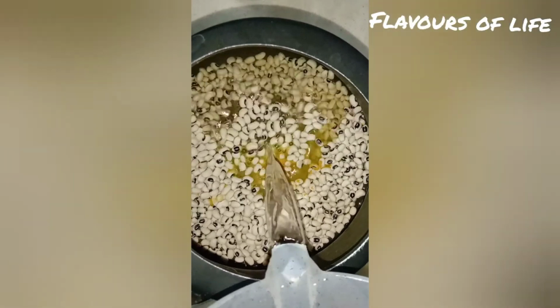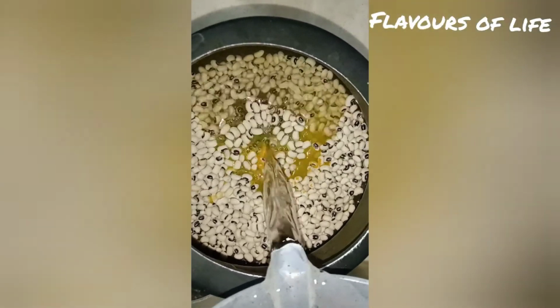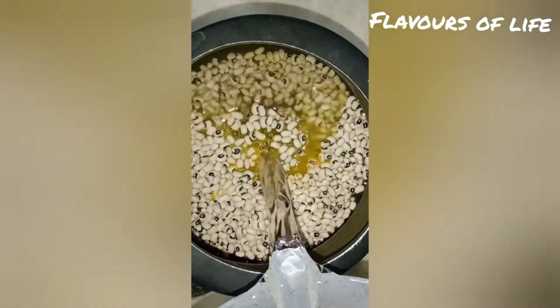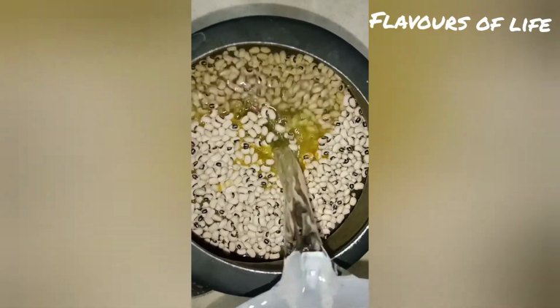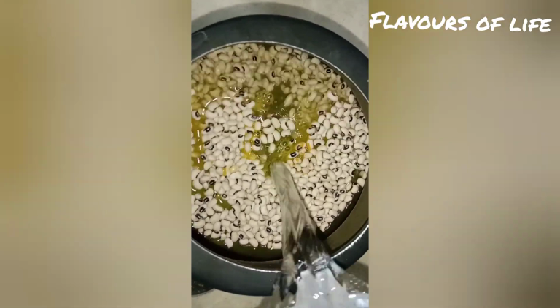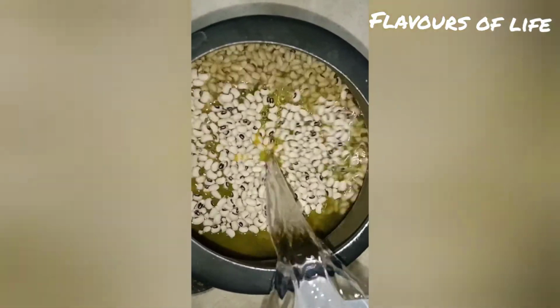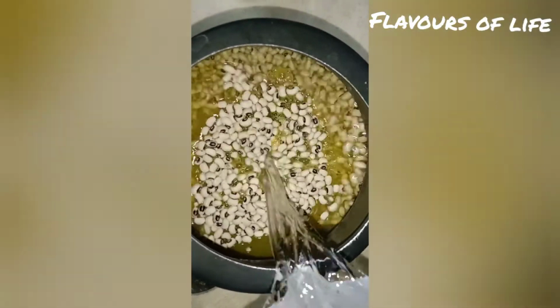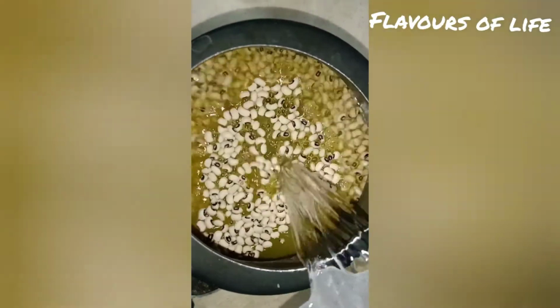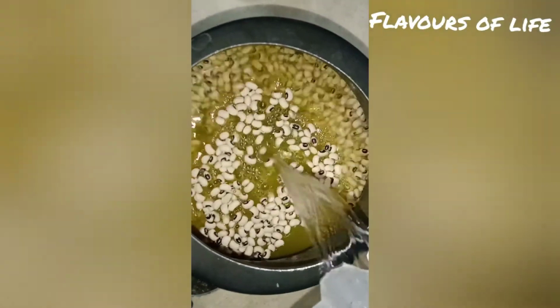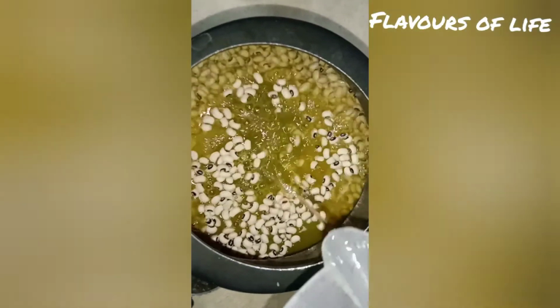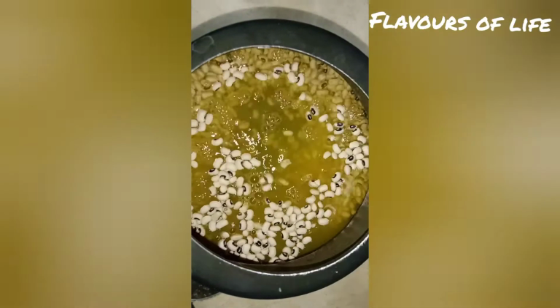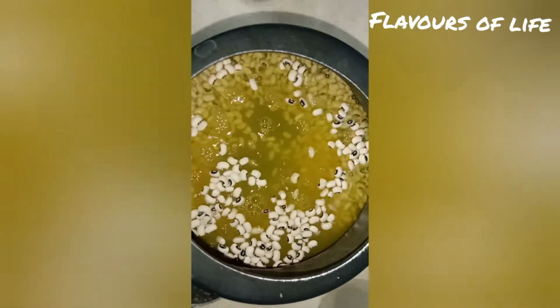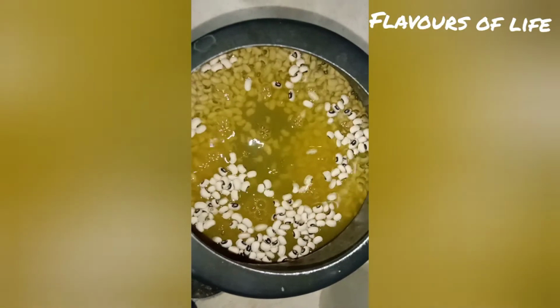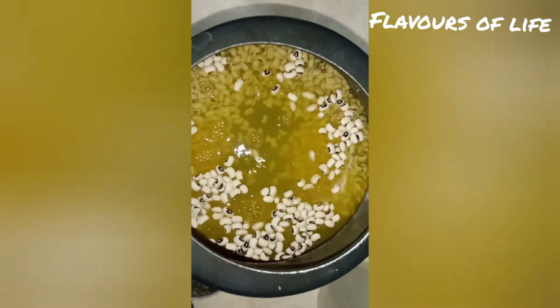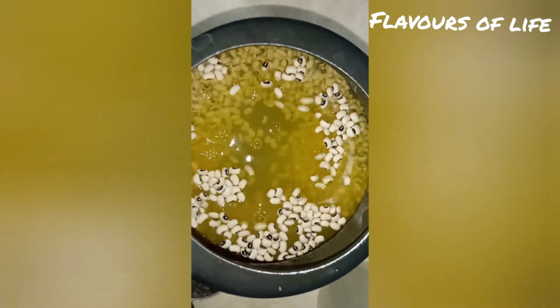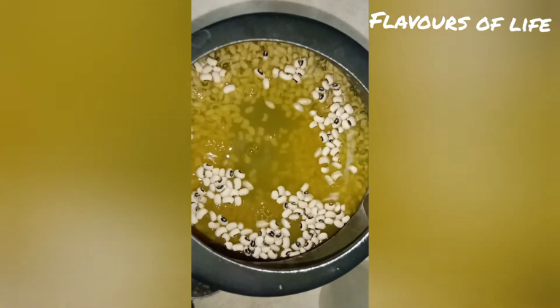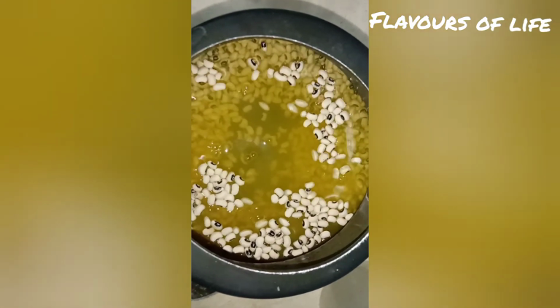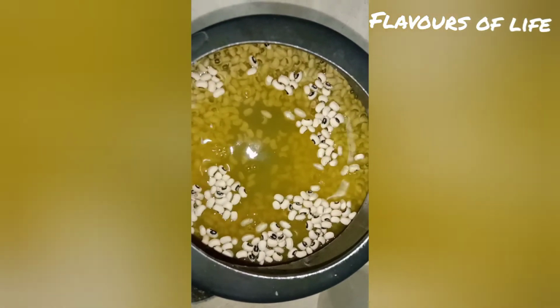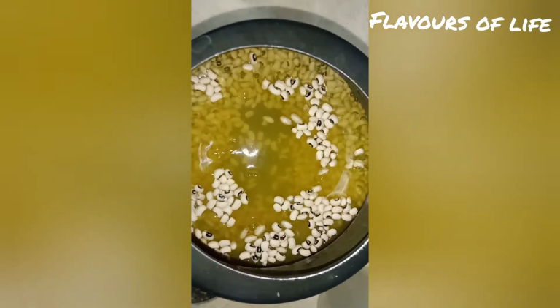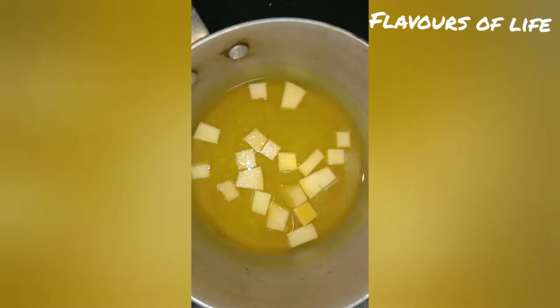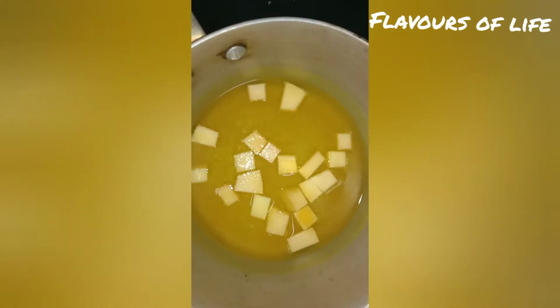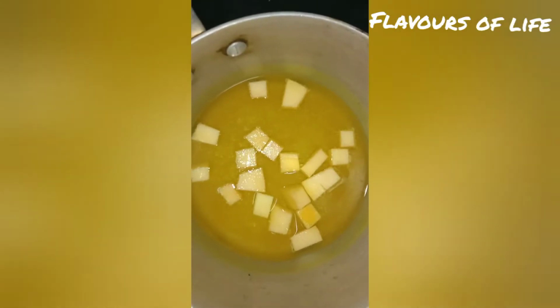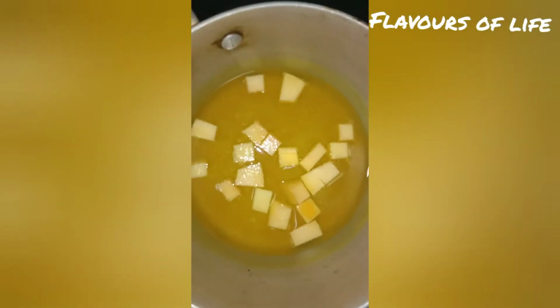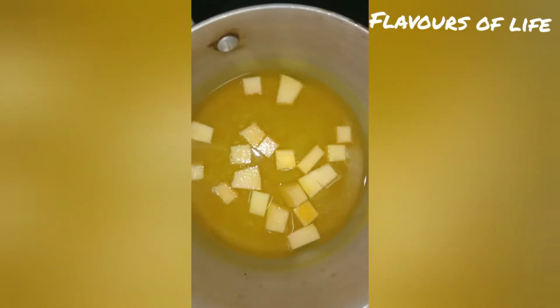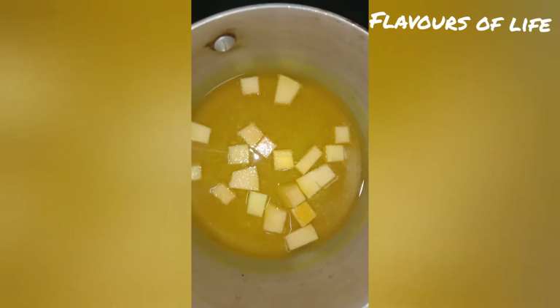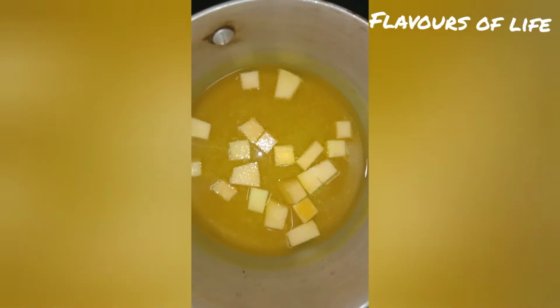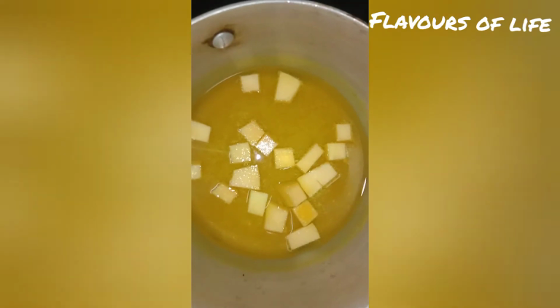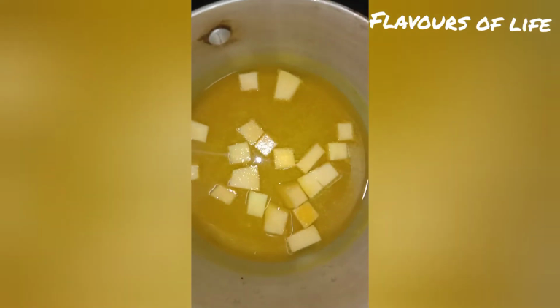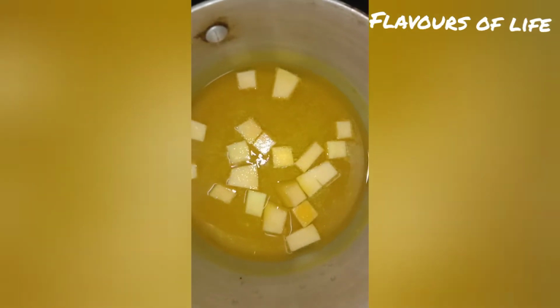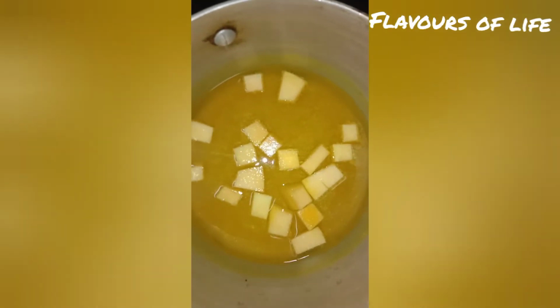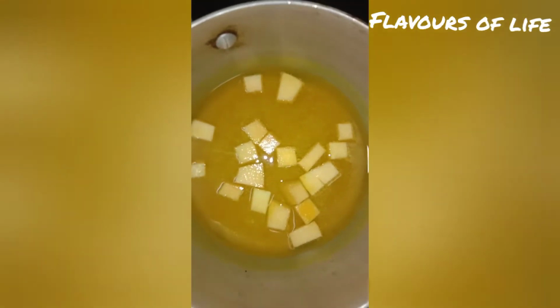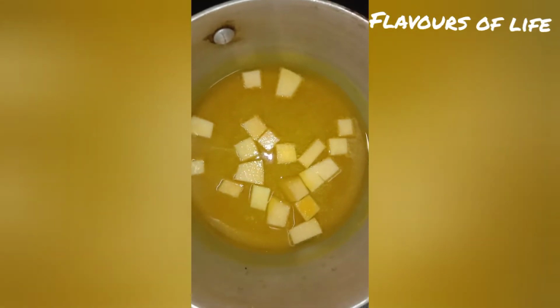Add a little salt to the water. If you want to use this recipe, you can use it.